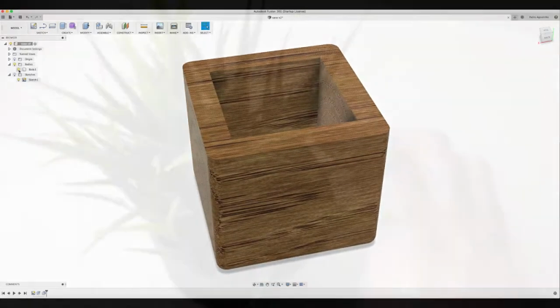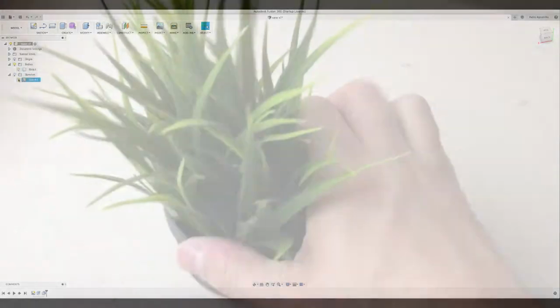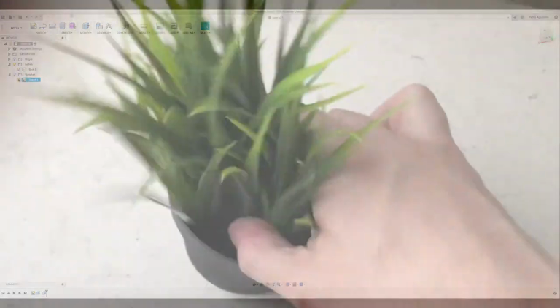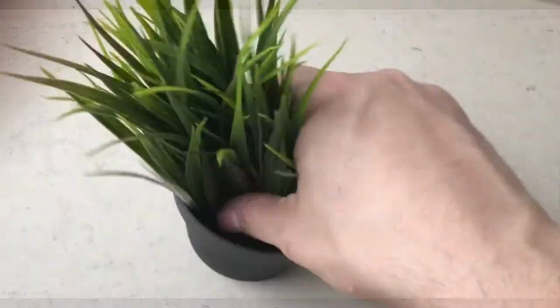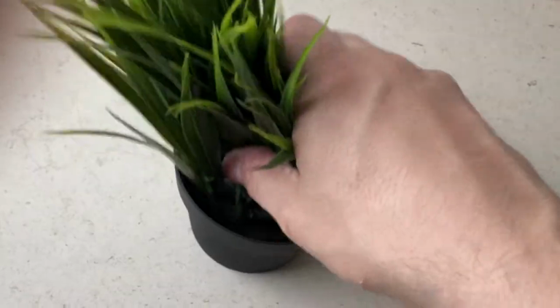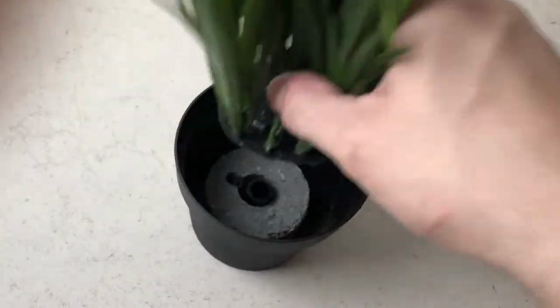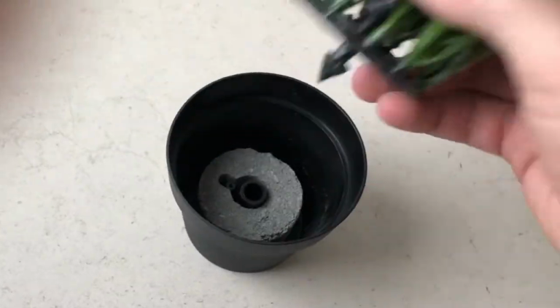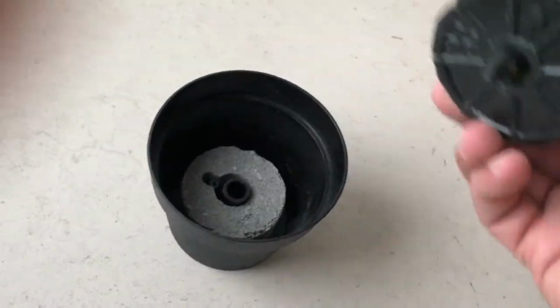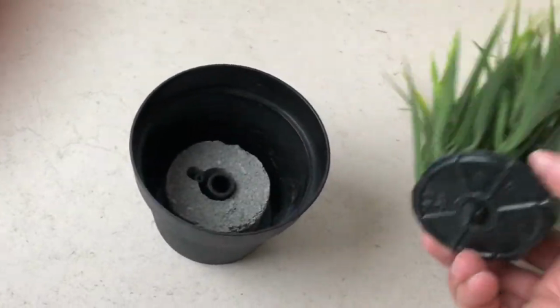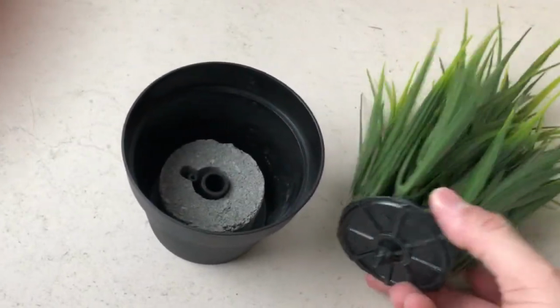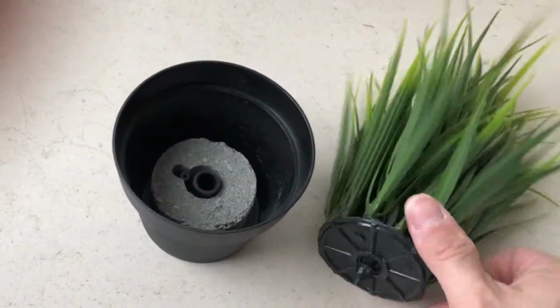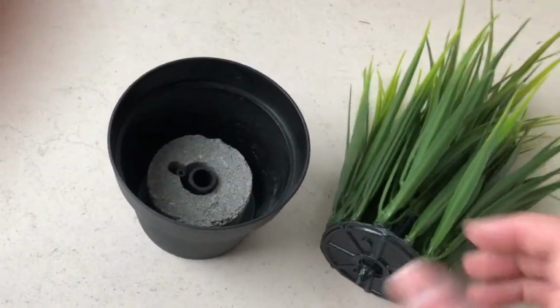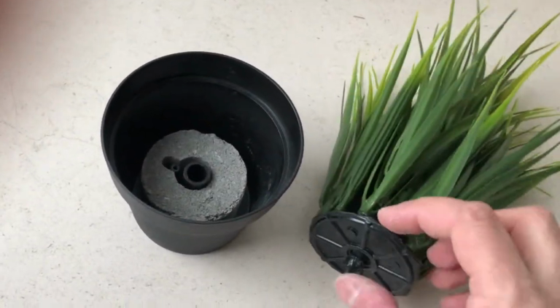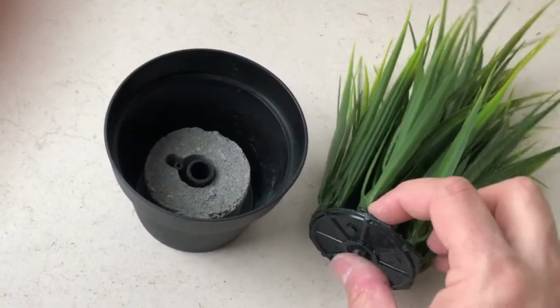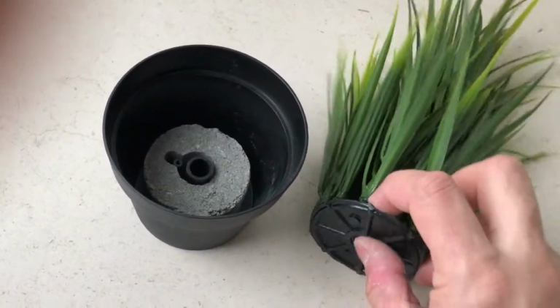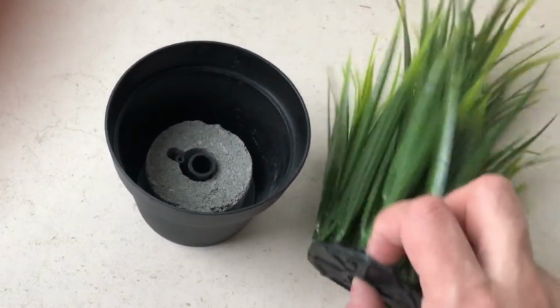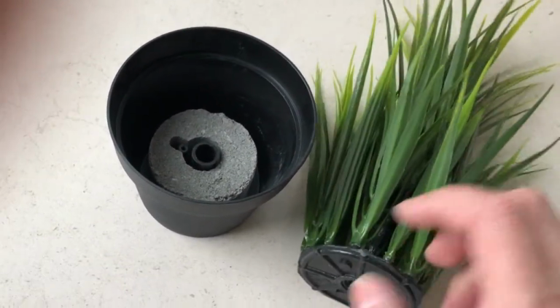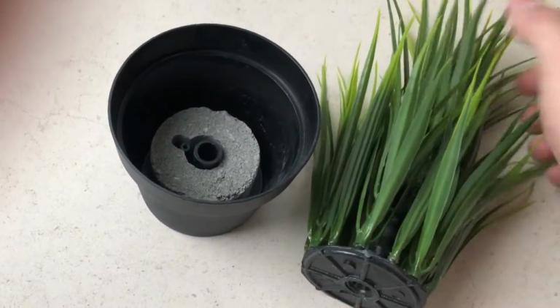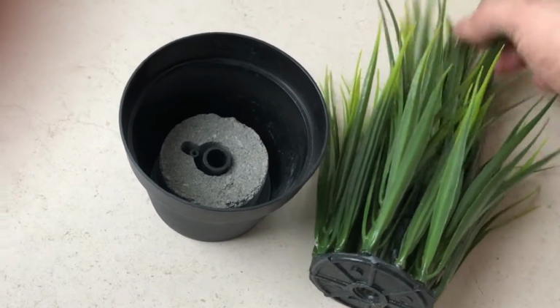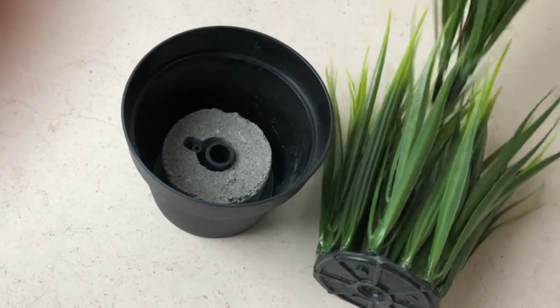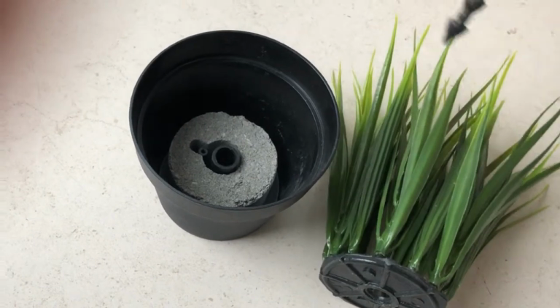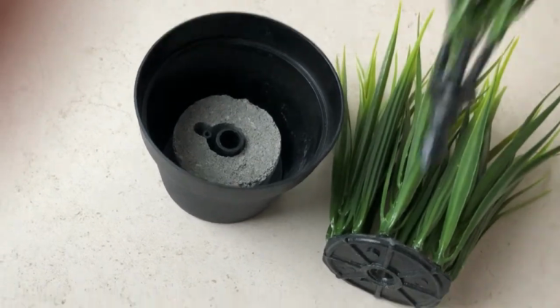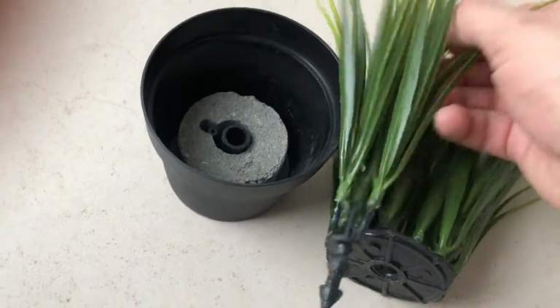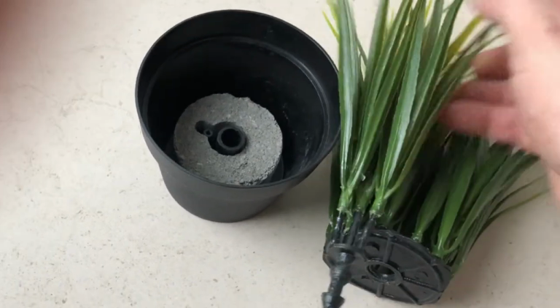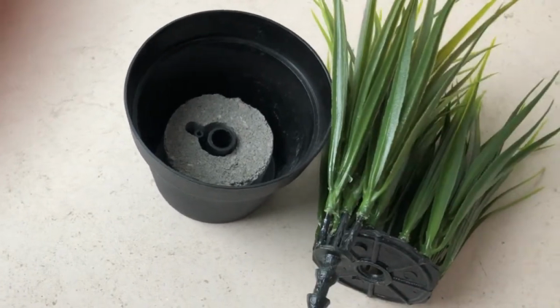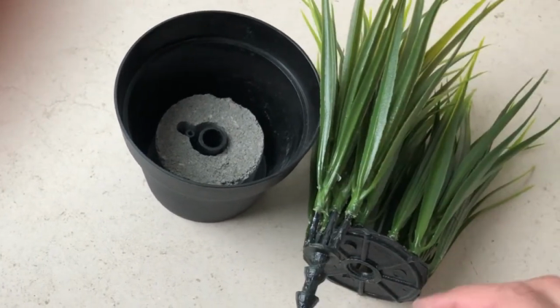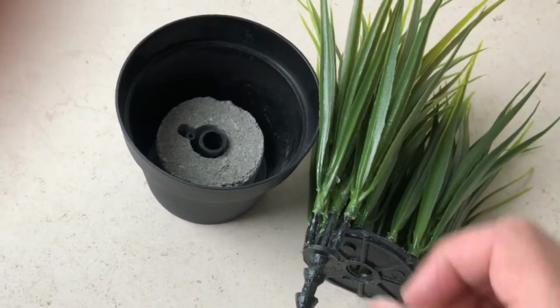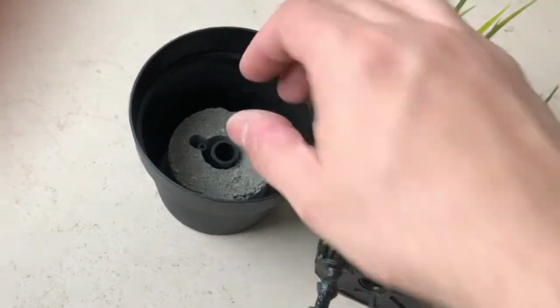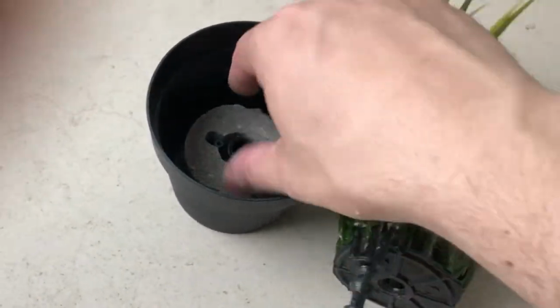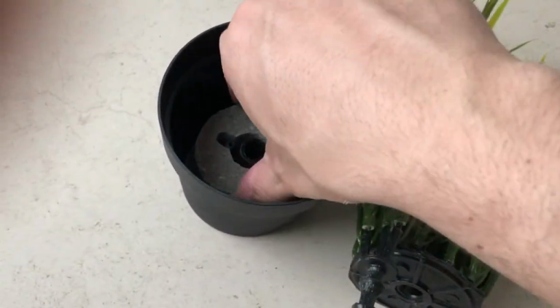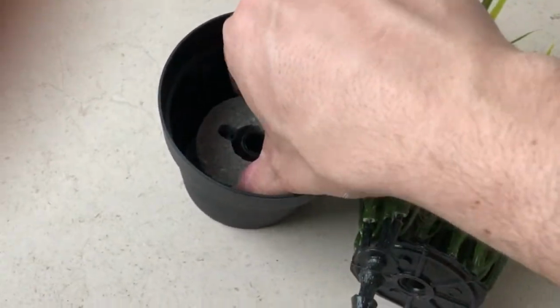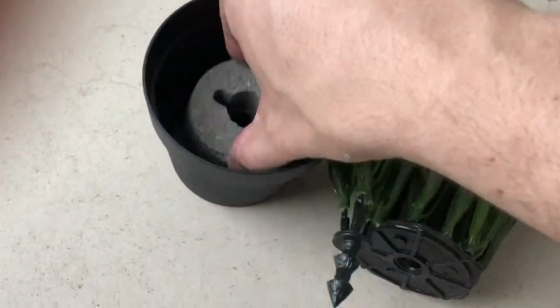I've disassembled the plant and here you can see all the components: two pieces that make up the greenish part and then a small cement base that adds some structure.